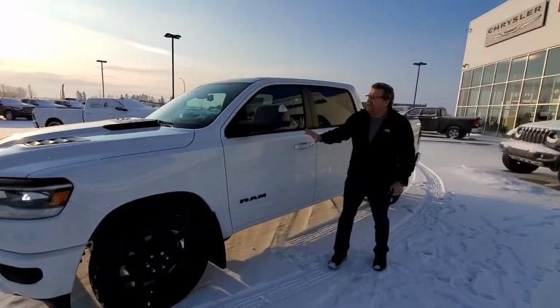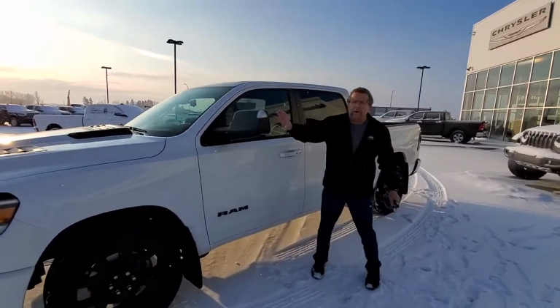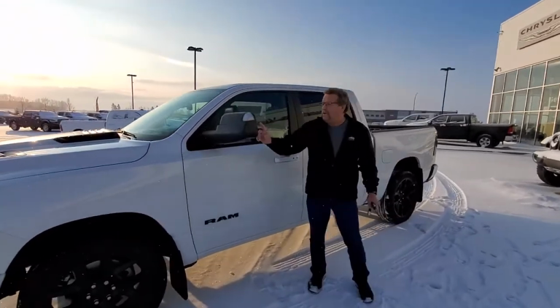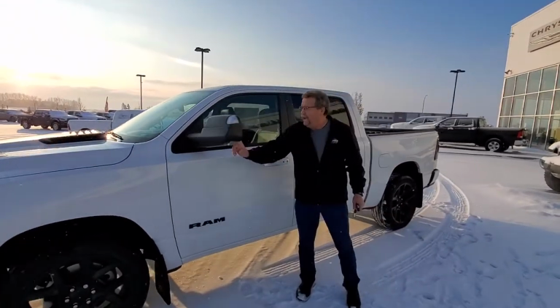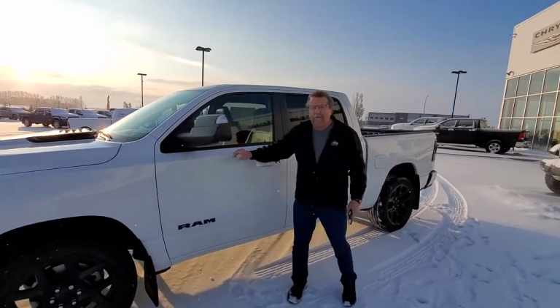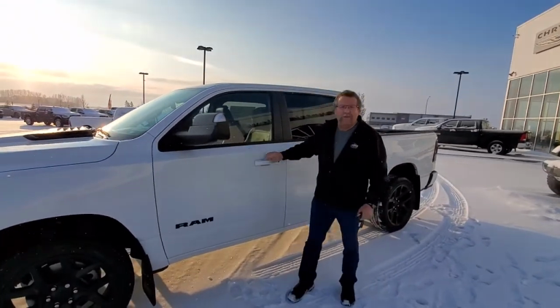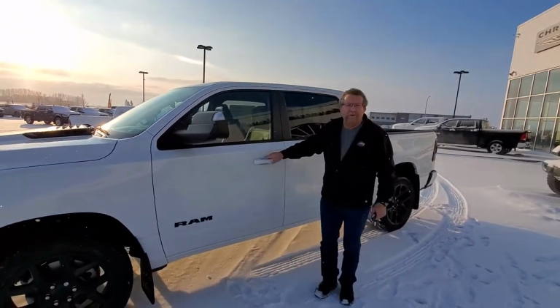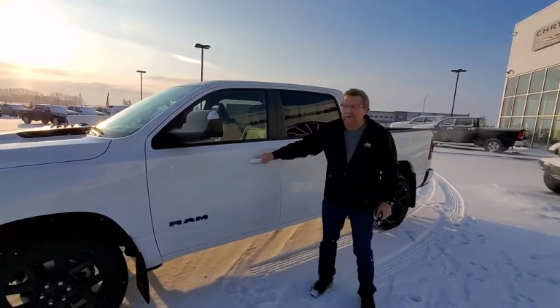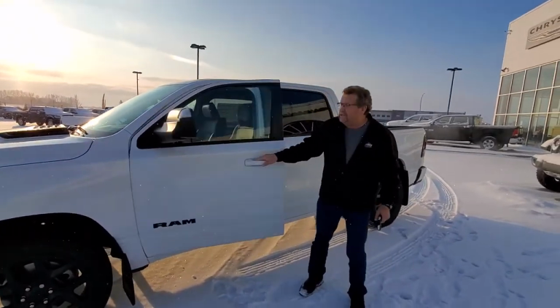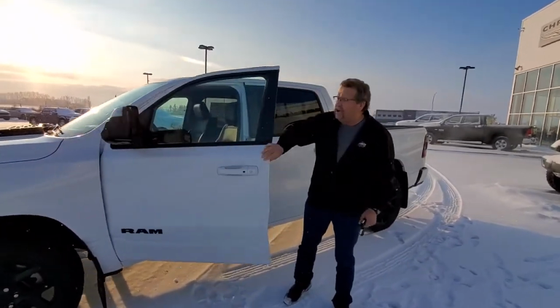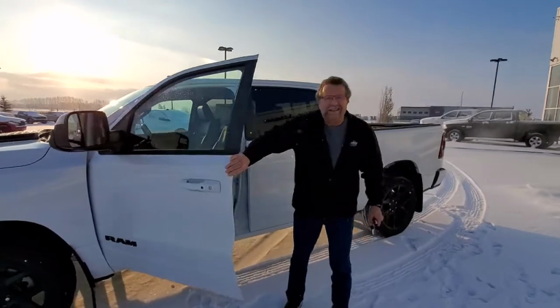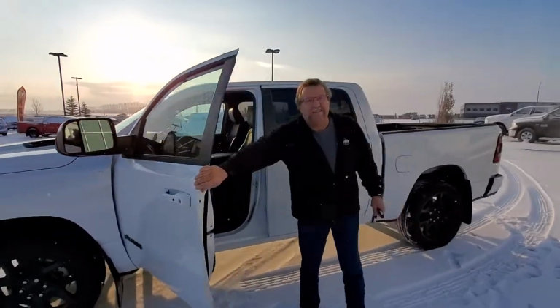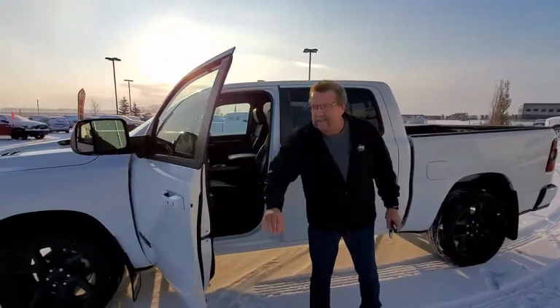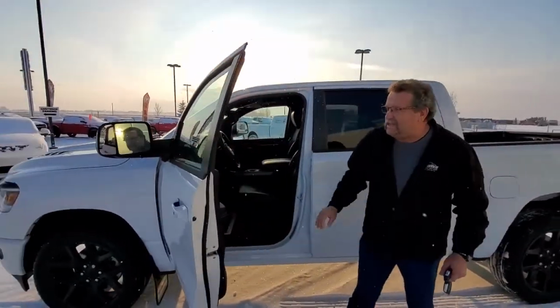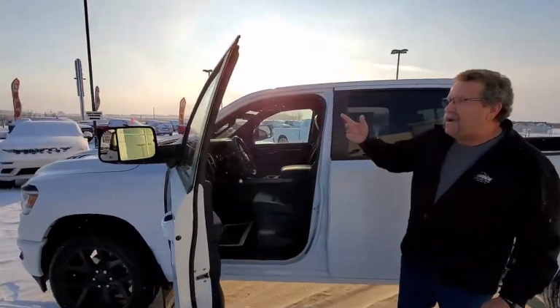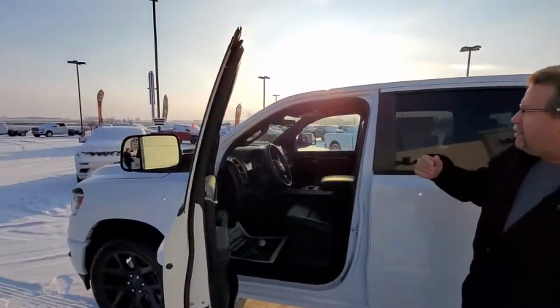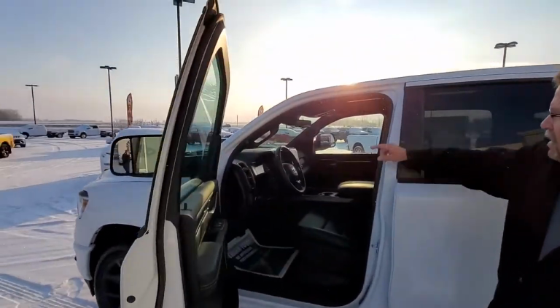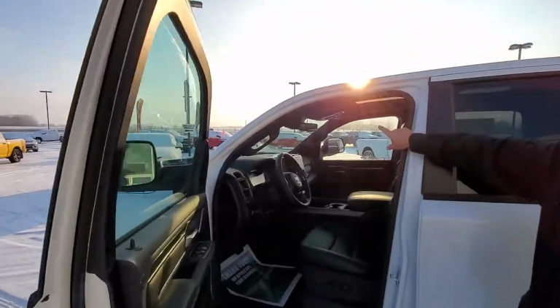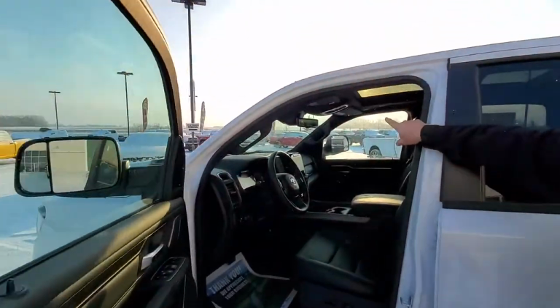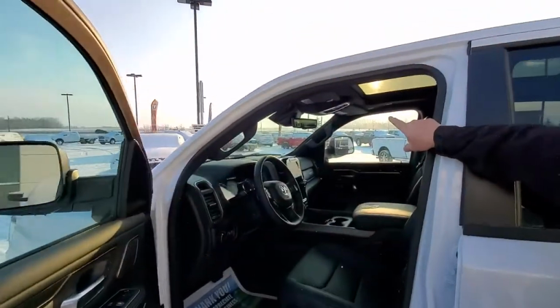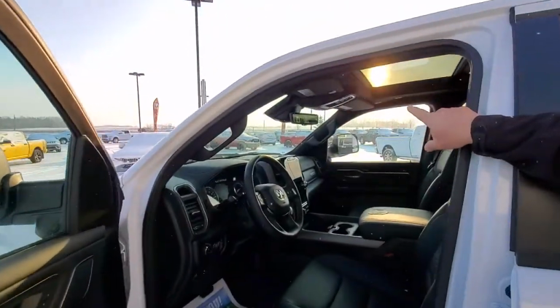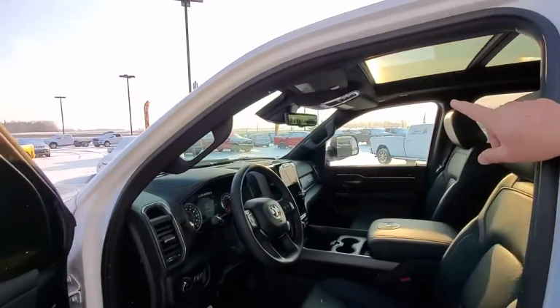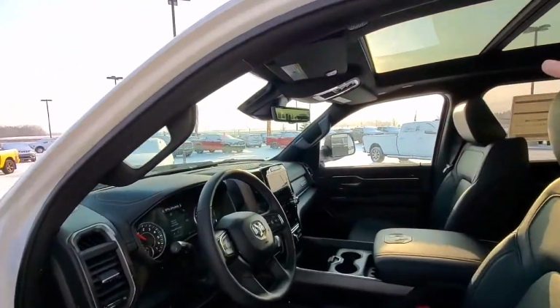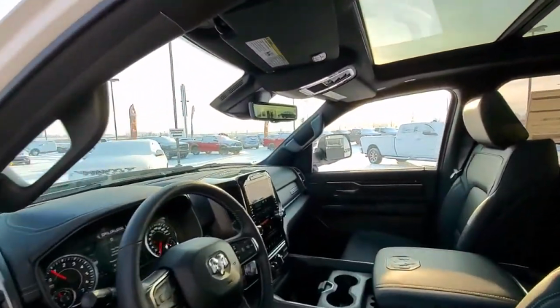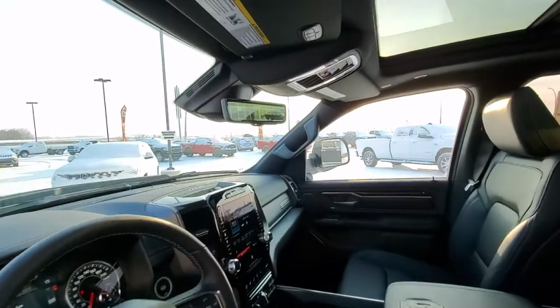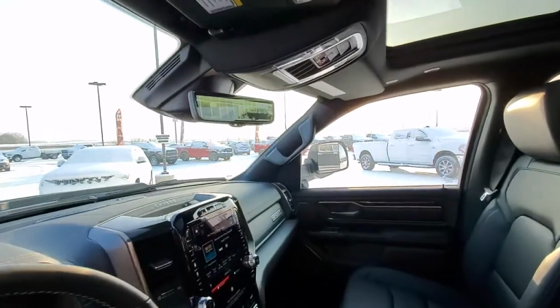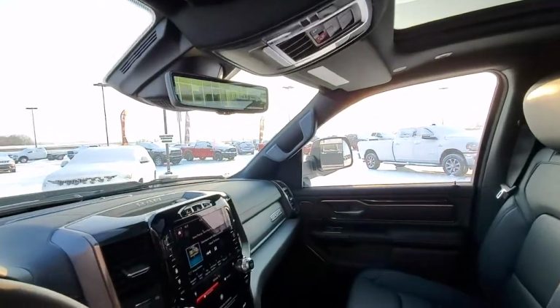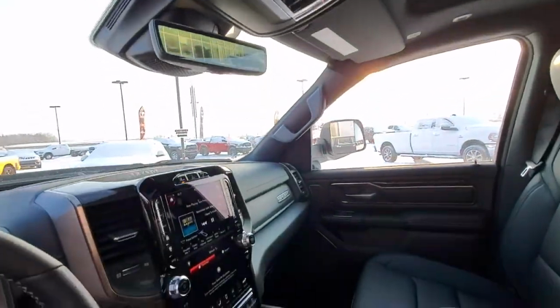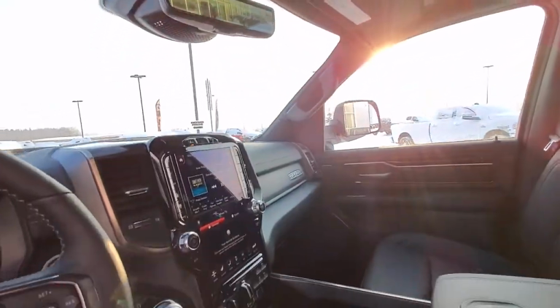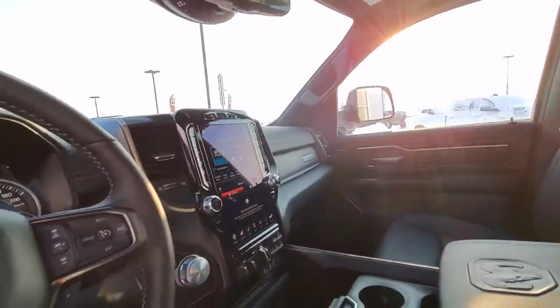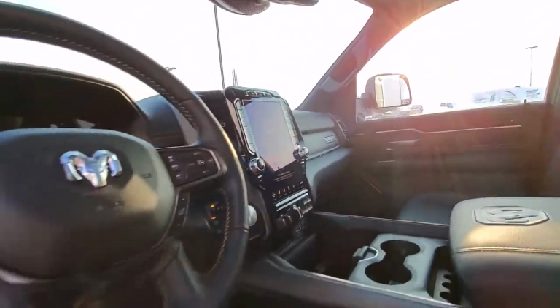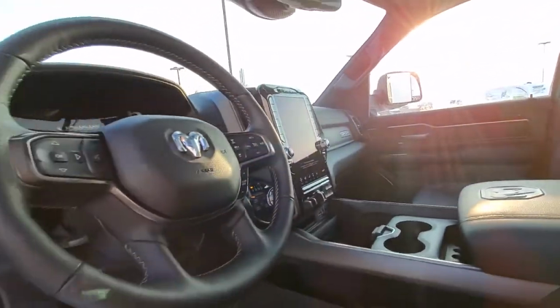In 2021 you had the power folding trailer mirrors. This has 360 camera all the way around, your digital camera in your rear view mirror, 12 inch screen, heated seats, cool seats, trailer tow.